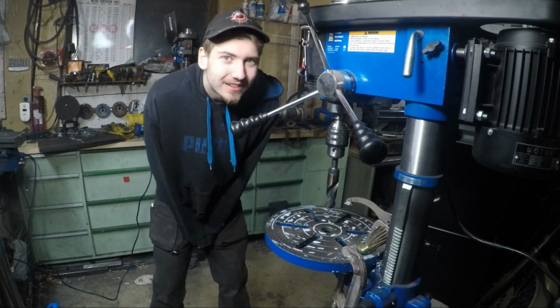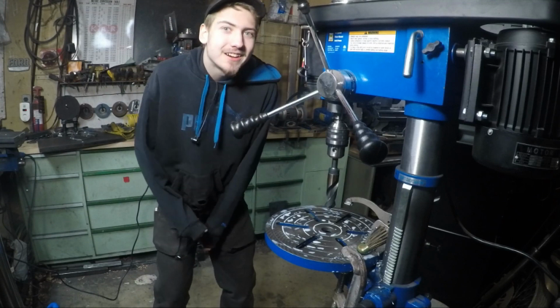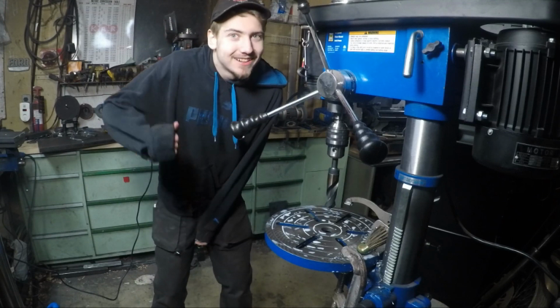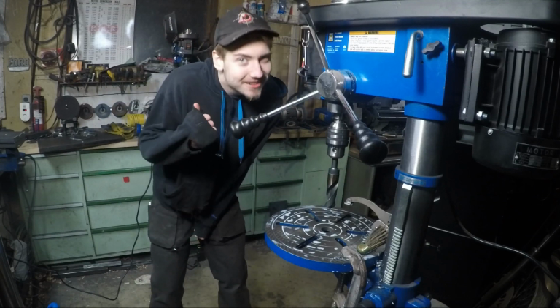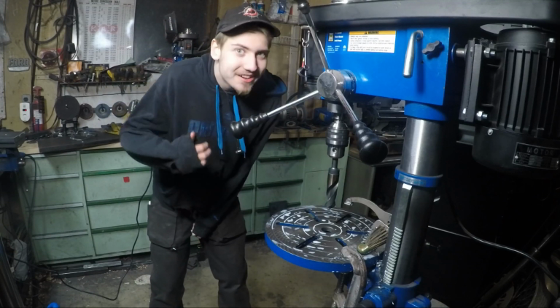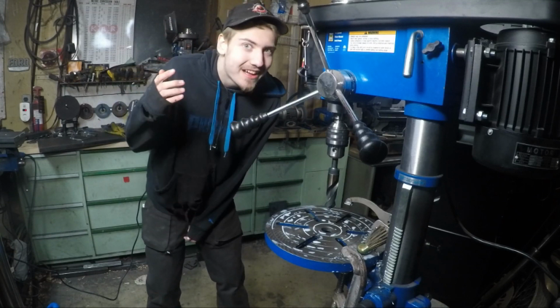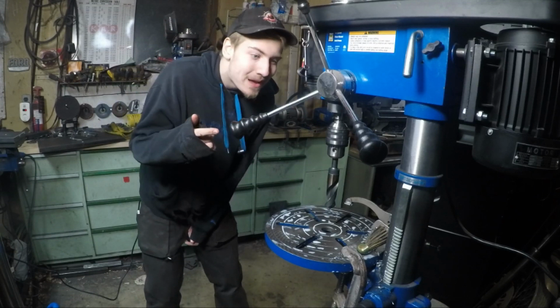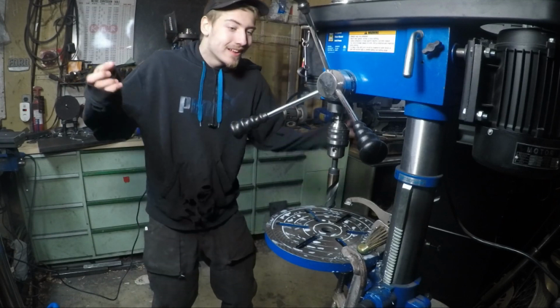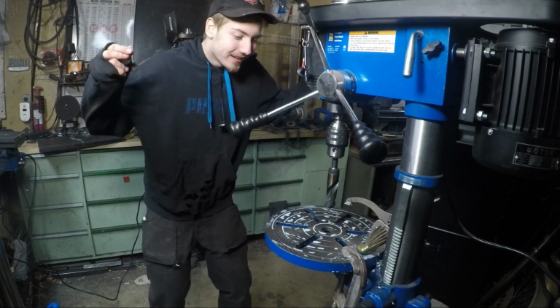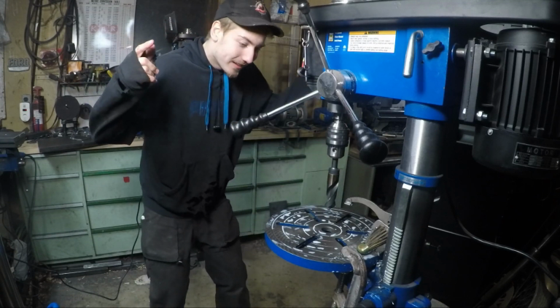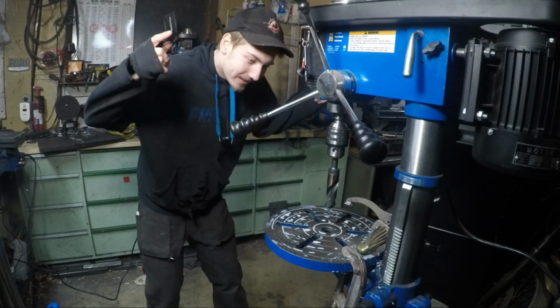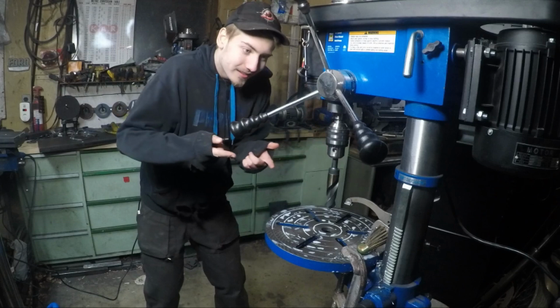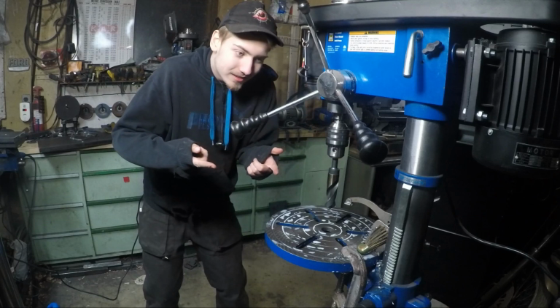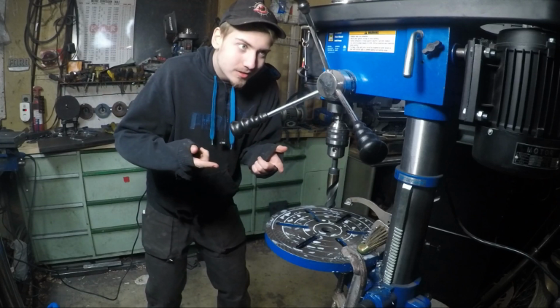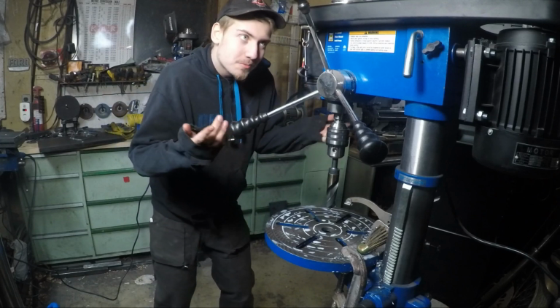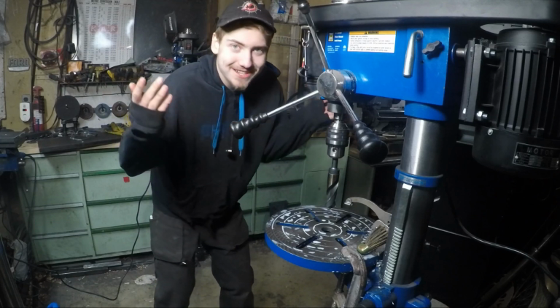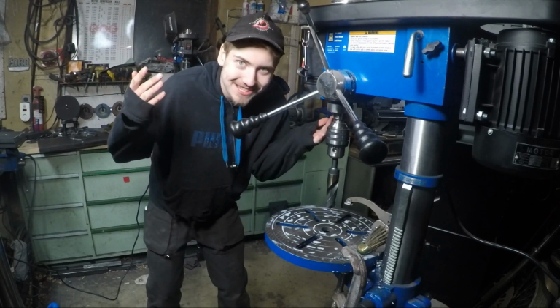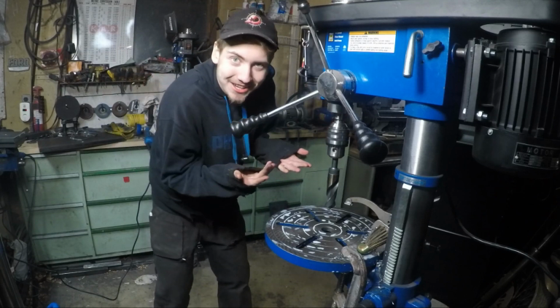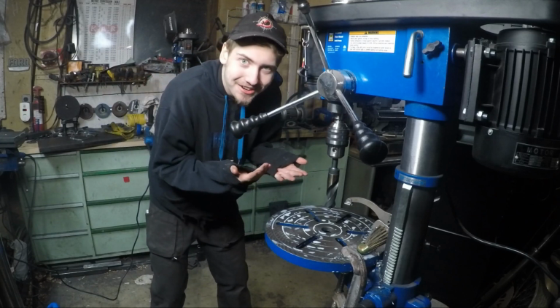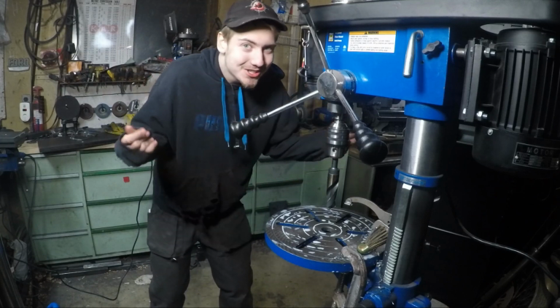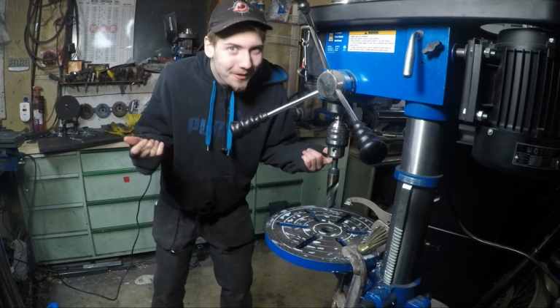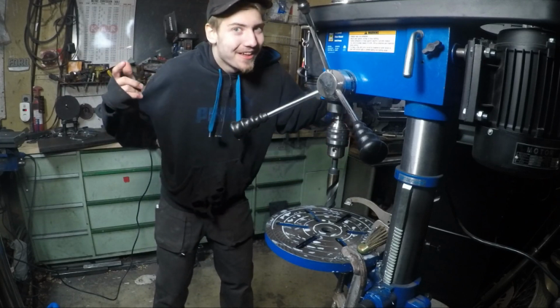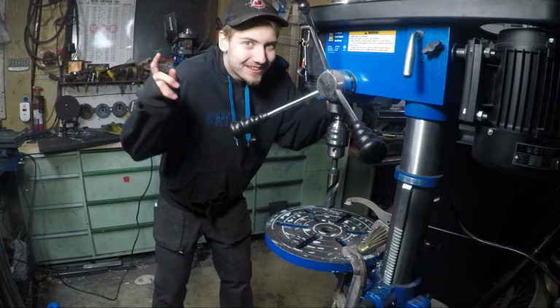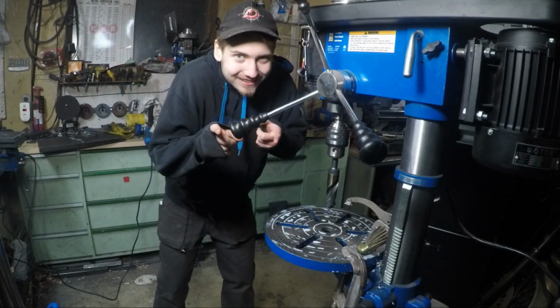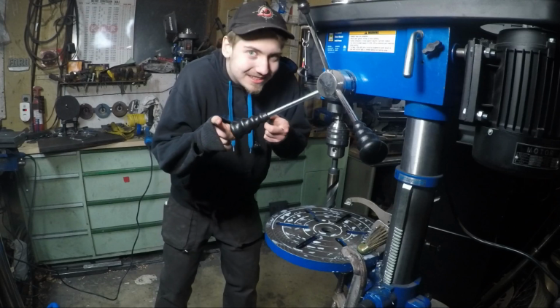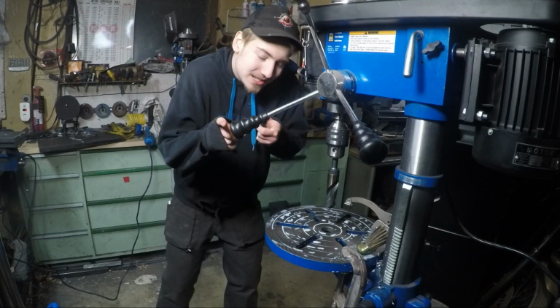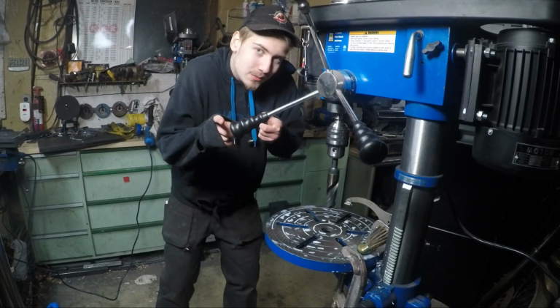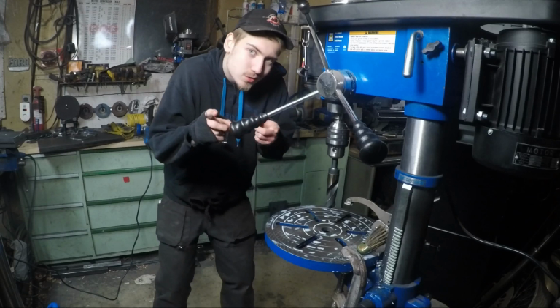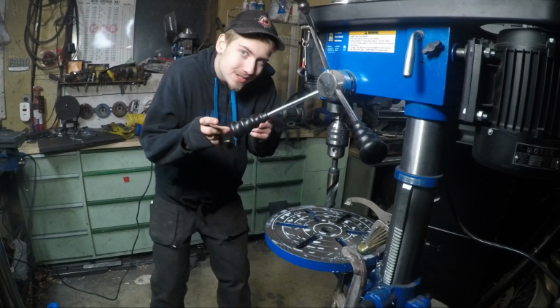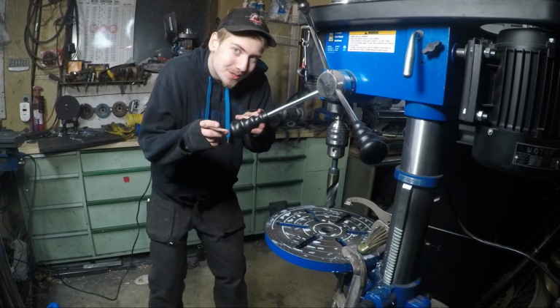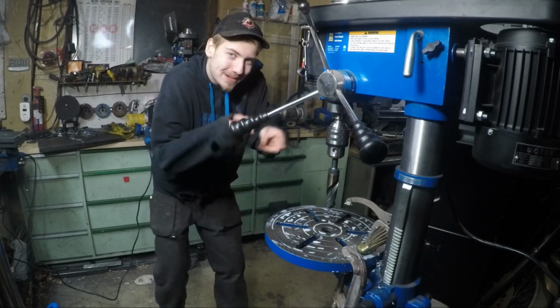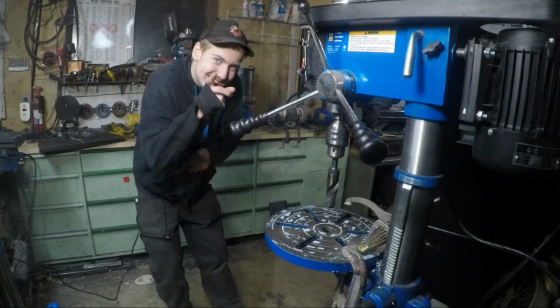All right, heater's on, I'm back! Drill press is still here, so let's continue on with drilling these holes.